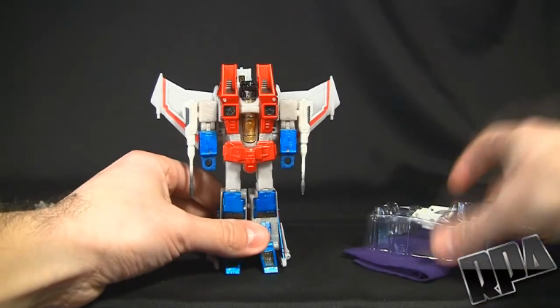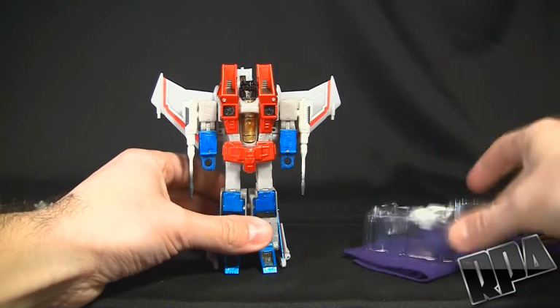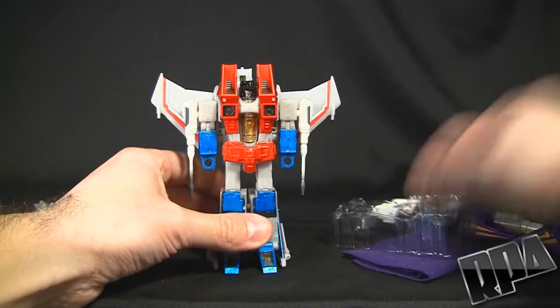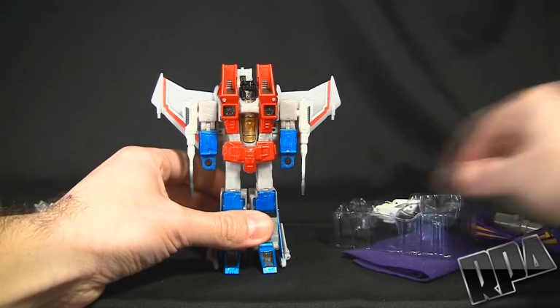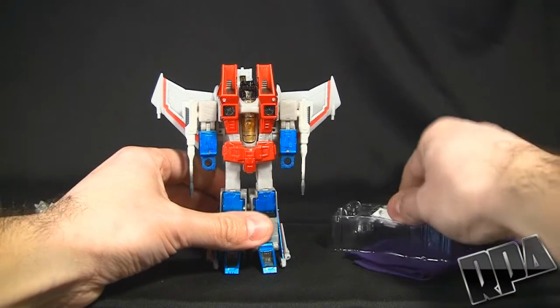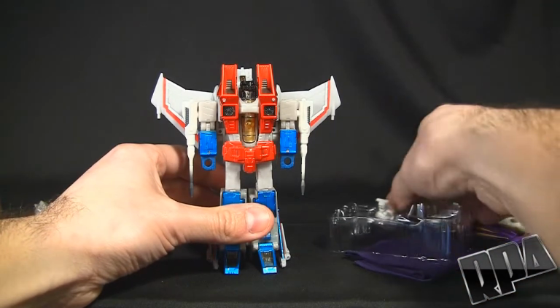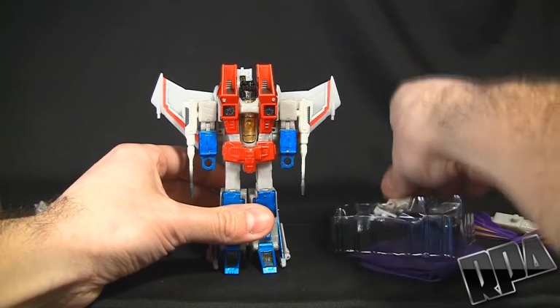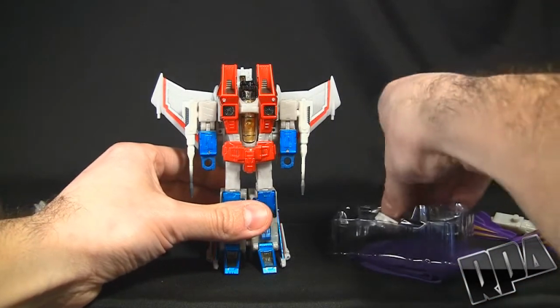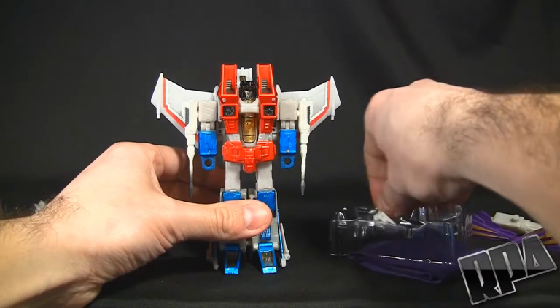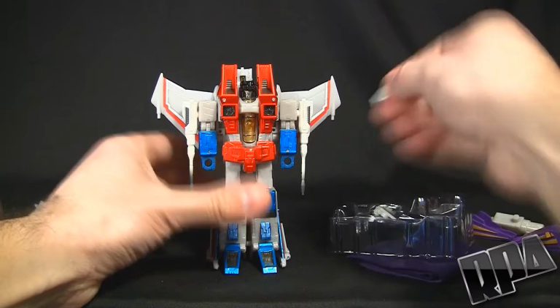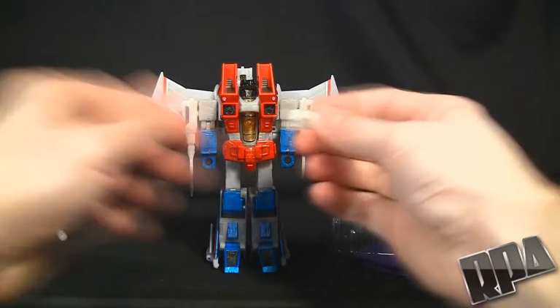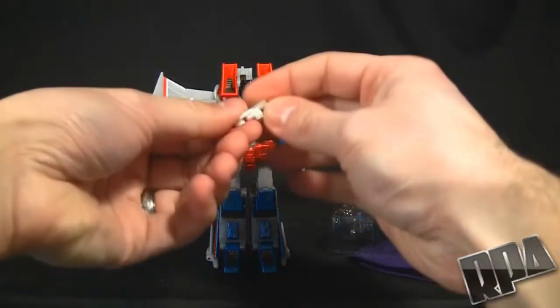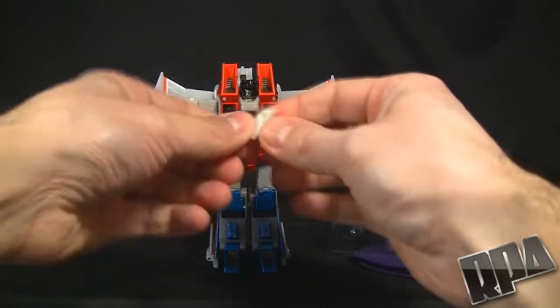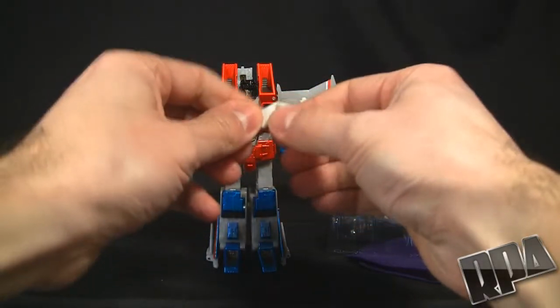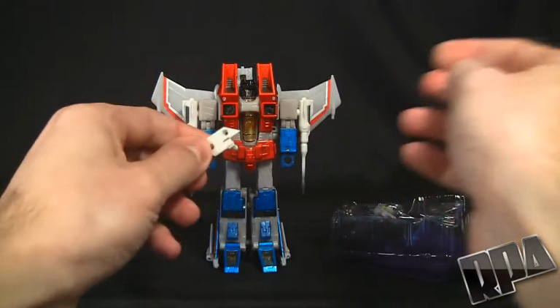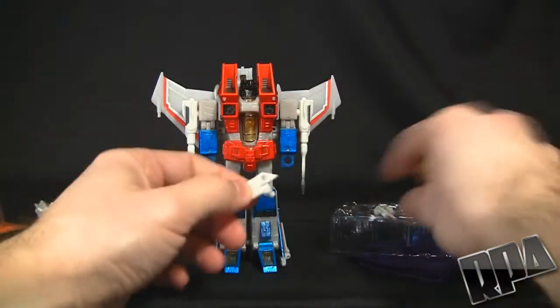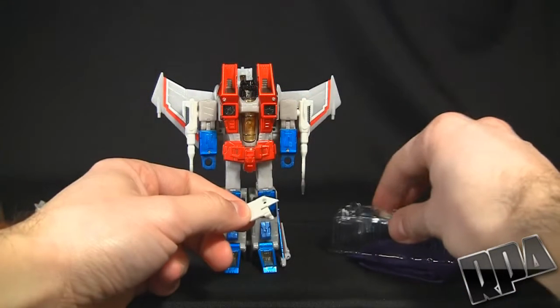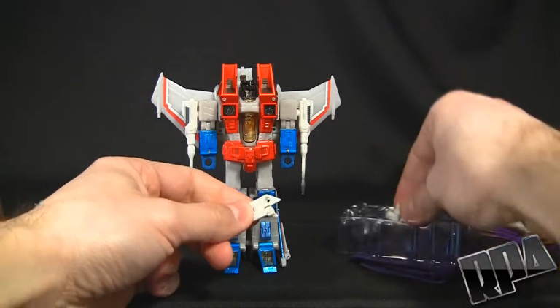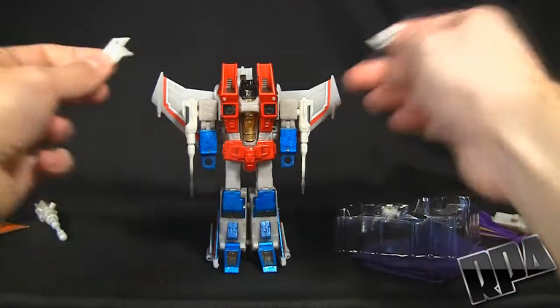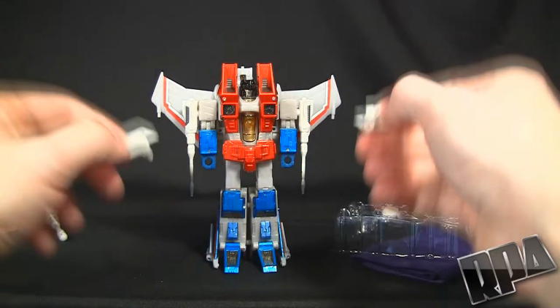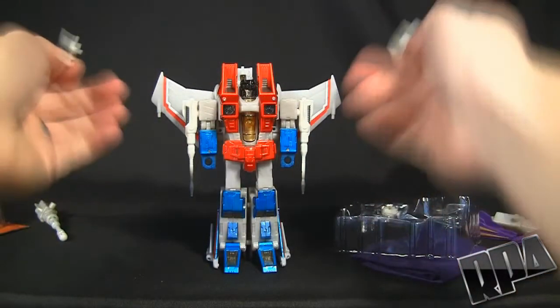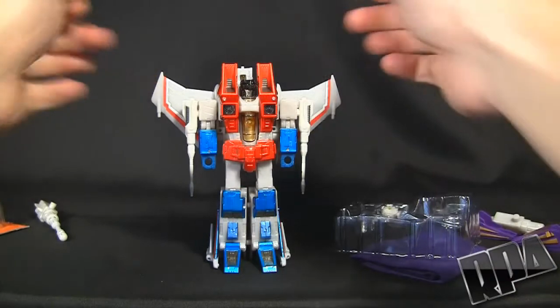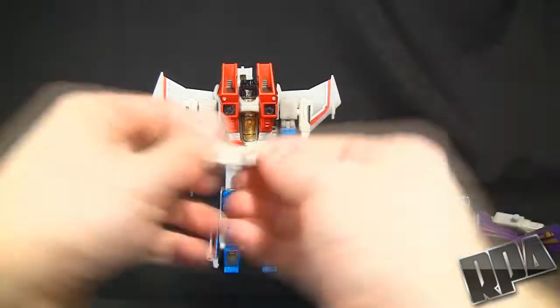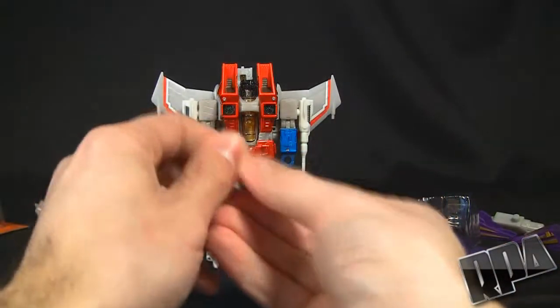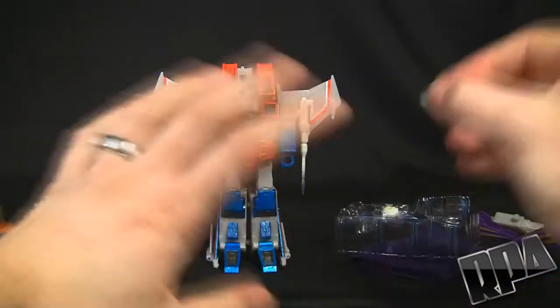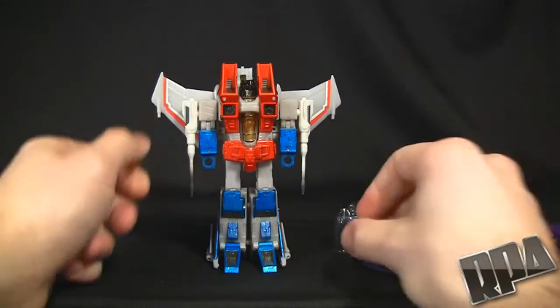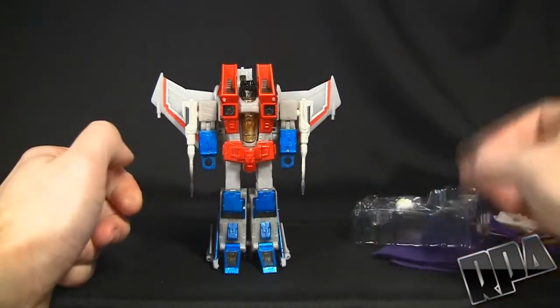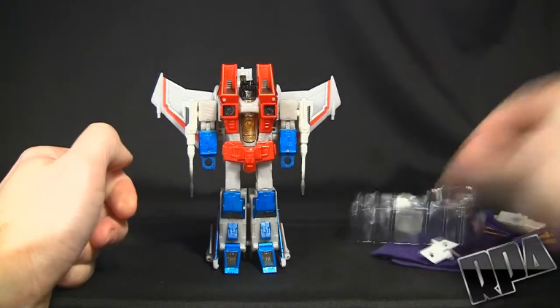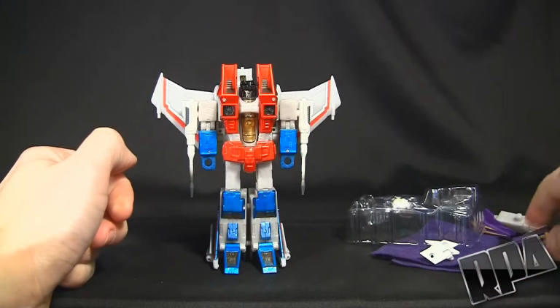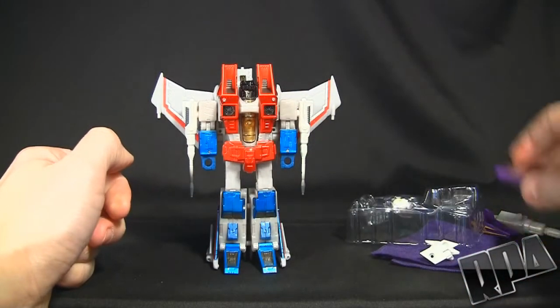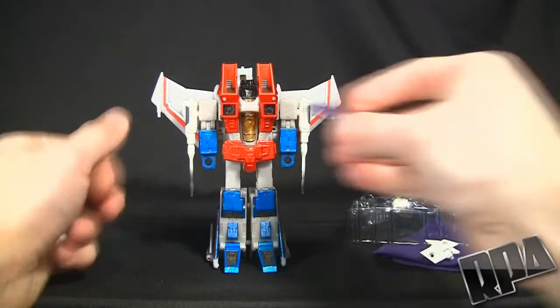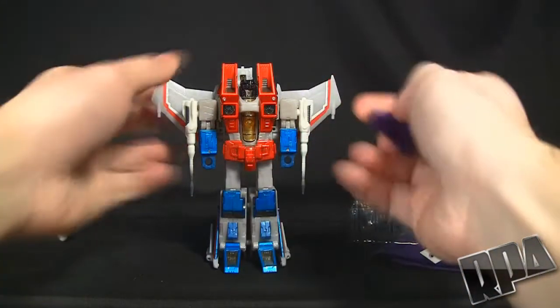Just so you guys know, this does come with replacement wing hinges, which I'm not going to use. They allow you to move the wings to the back. But I'm going to do the easiest process for this.